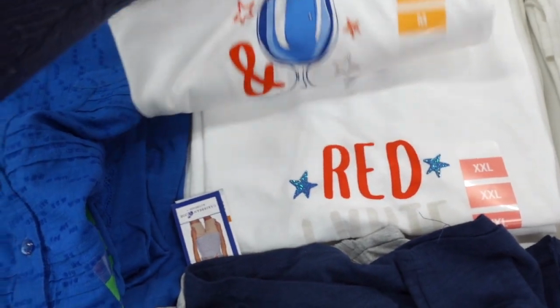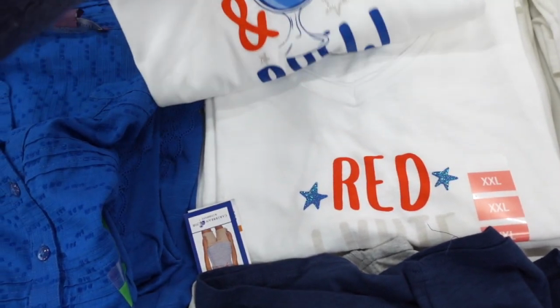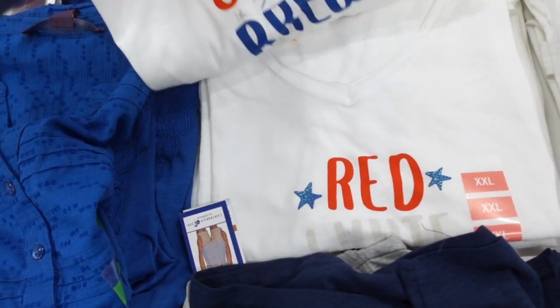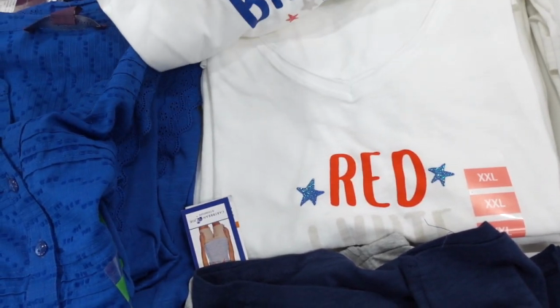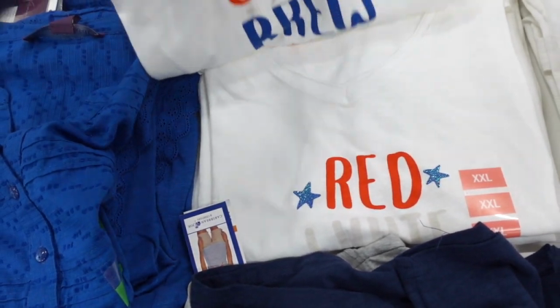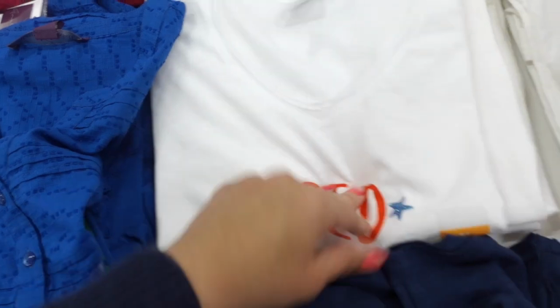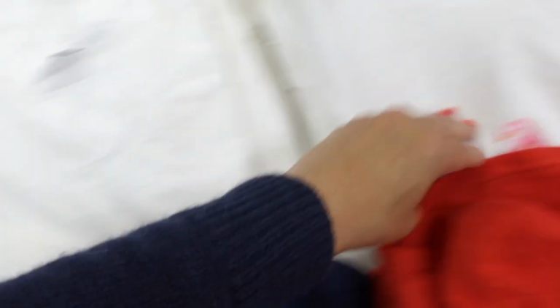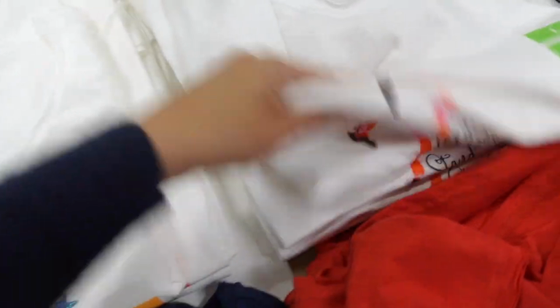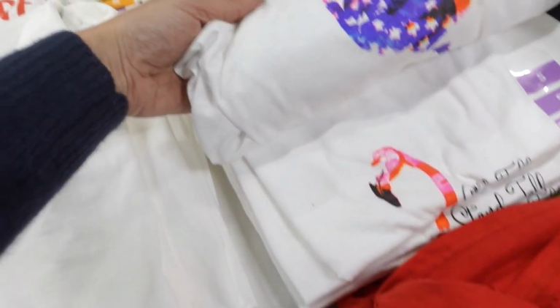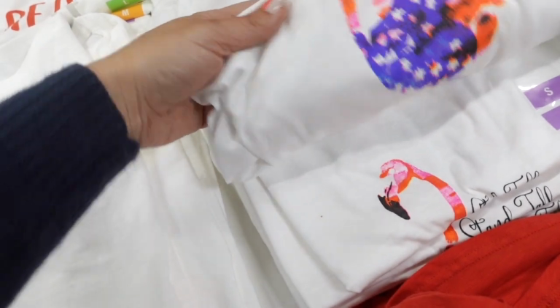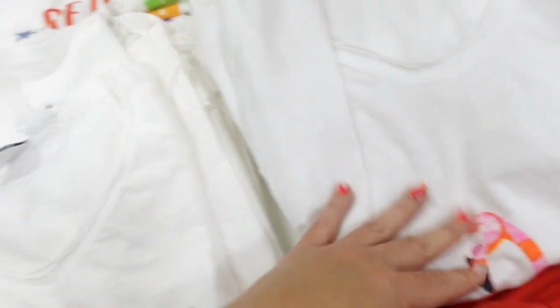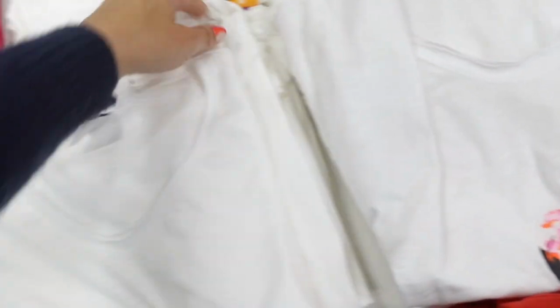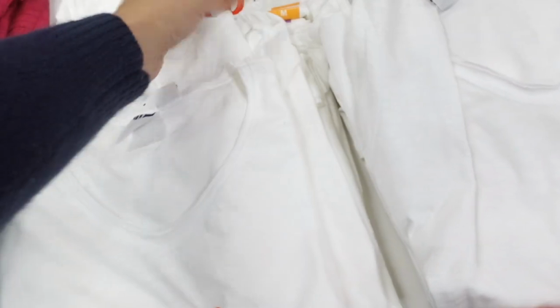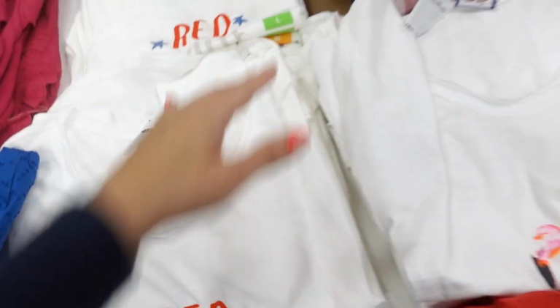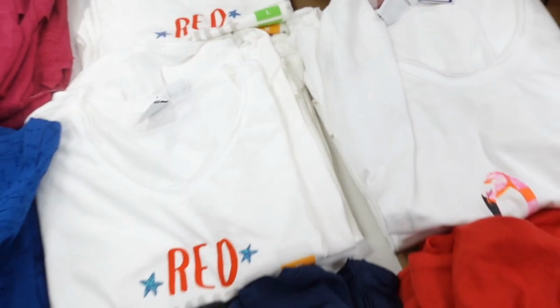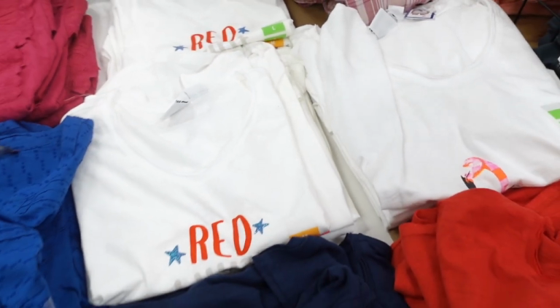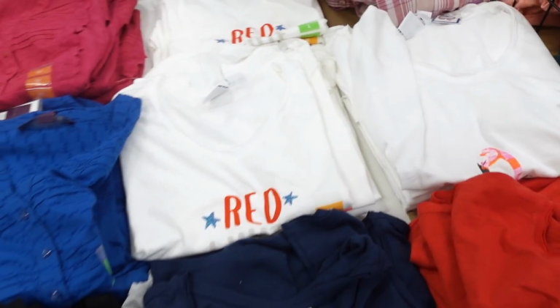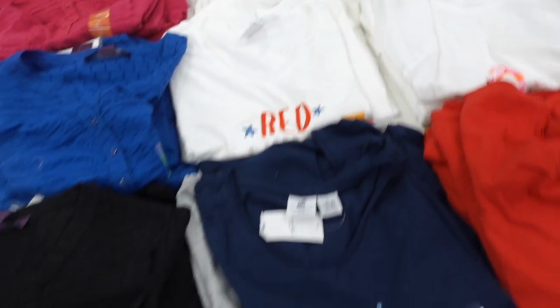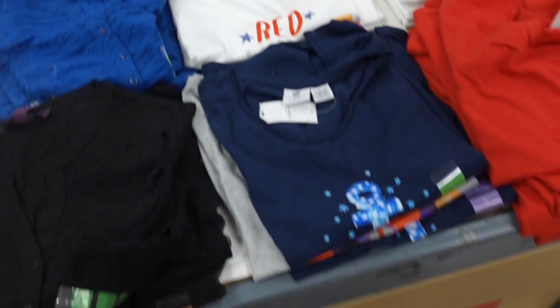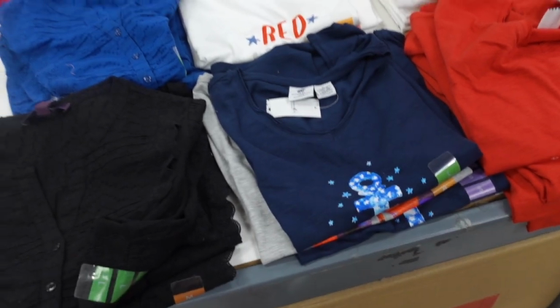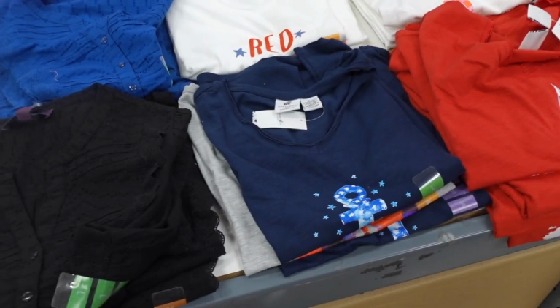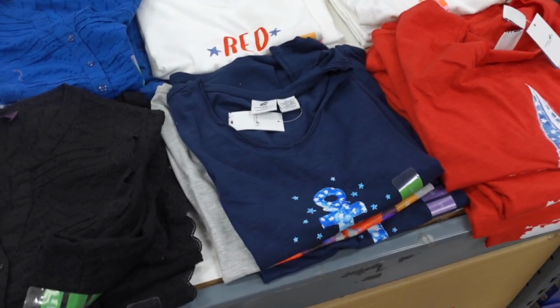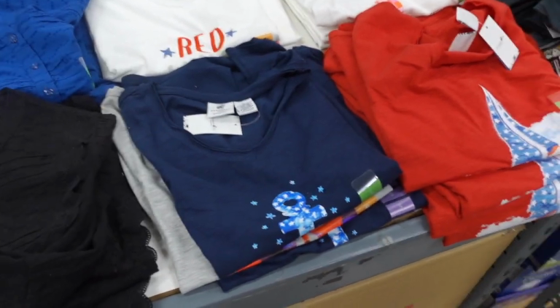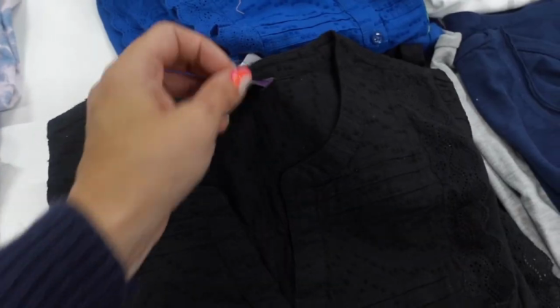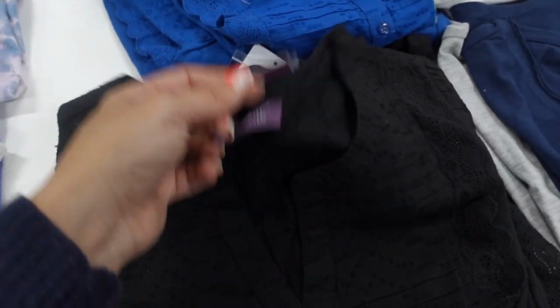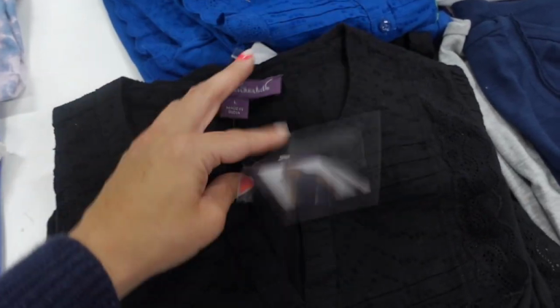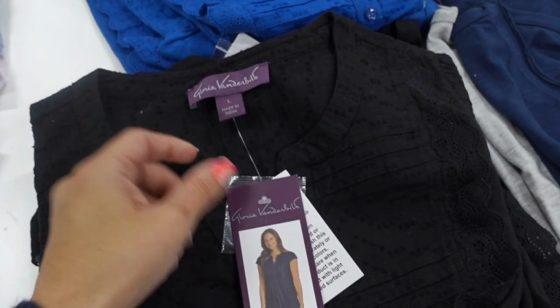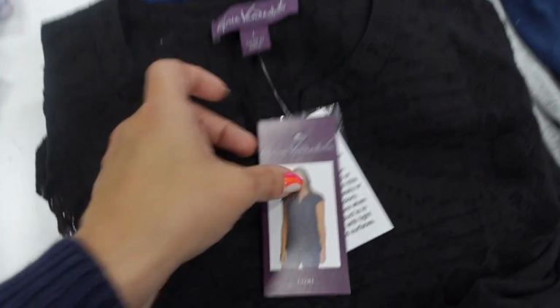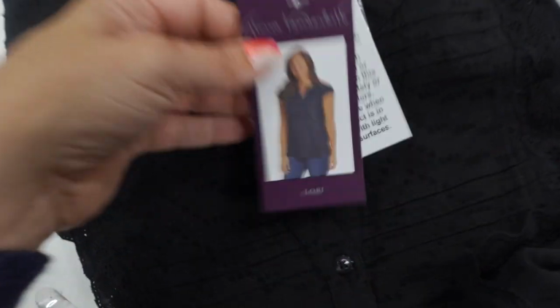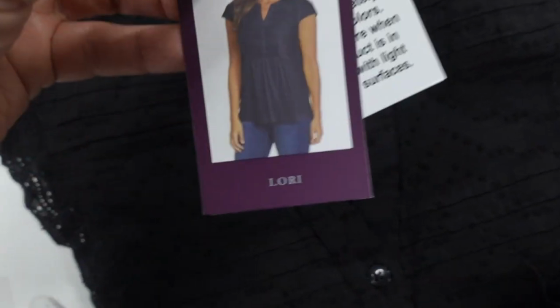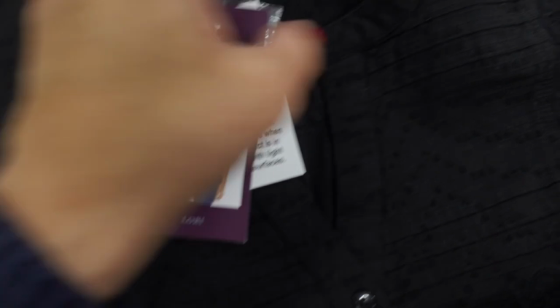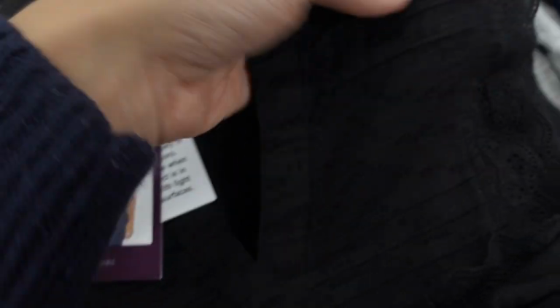Red, white, and blue options, and there's also a flamingo. I think these are $9.99.